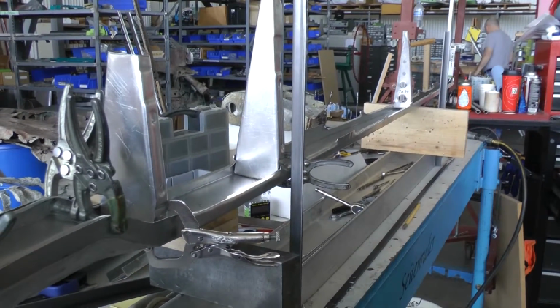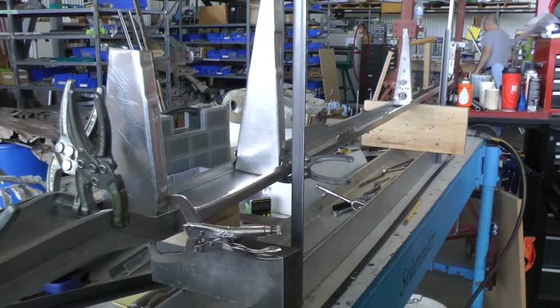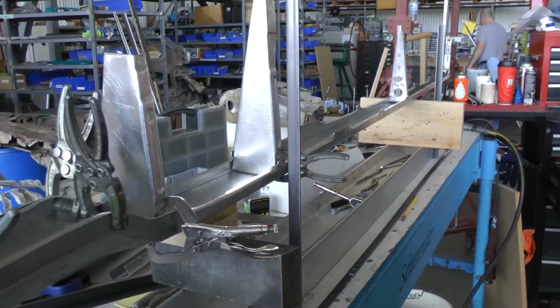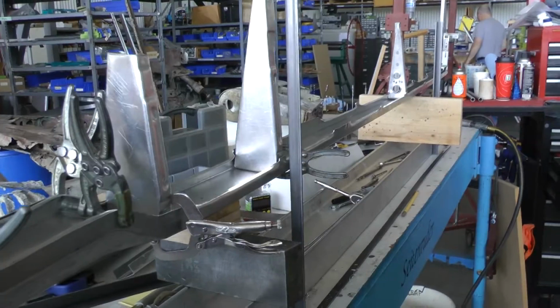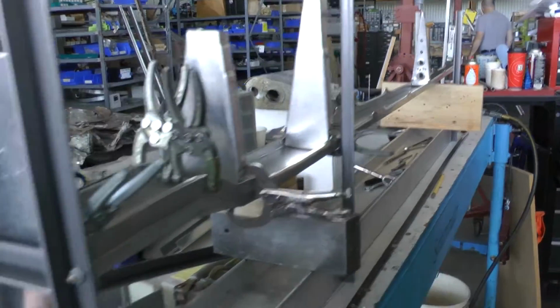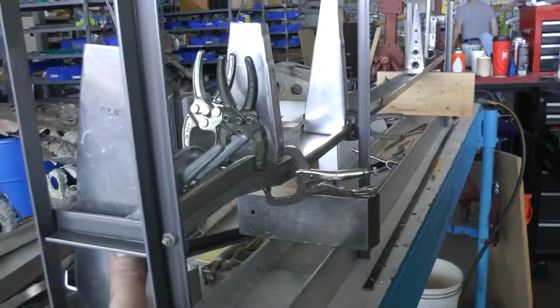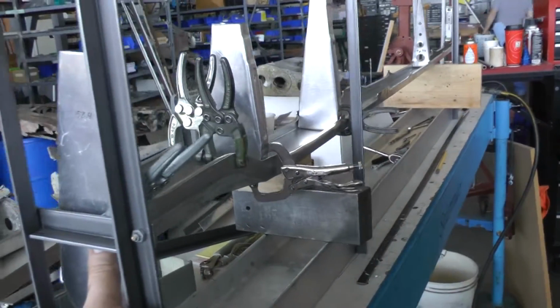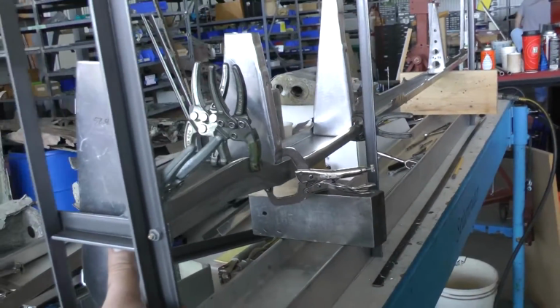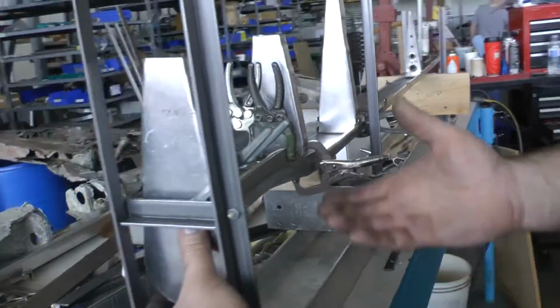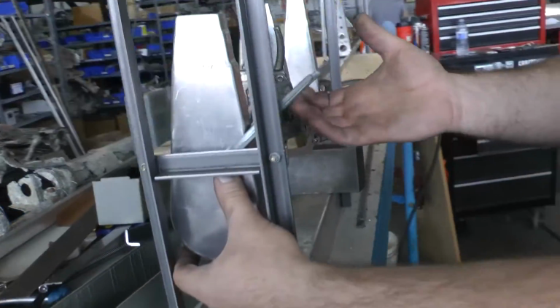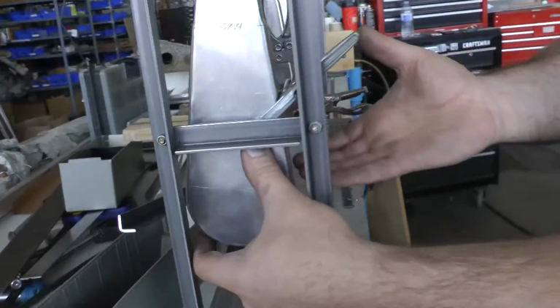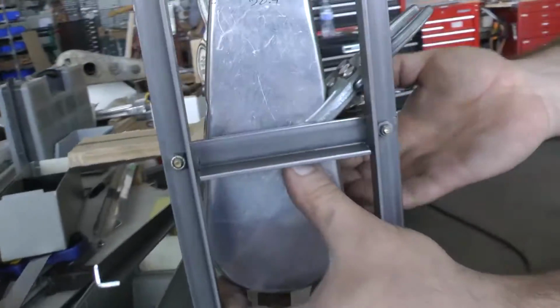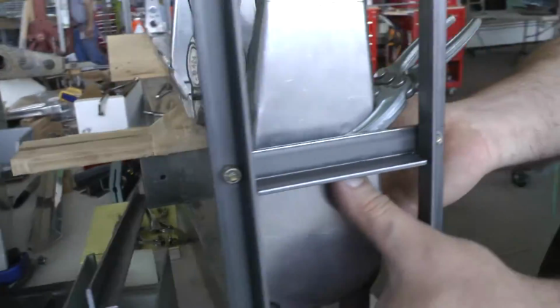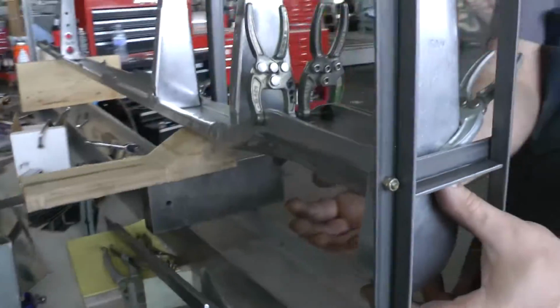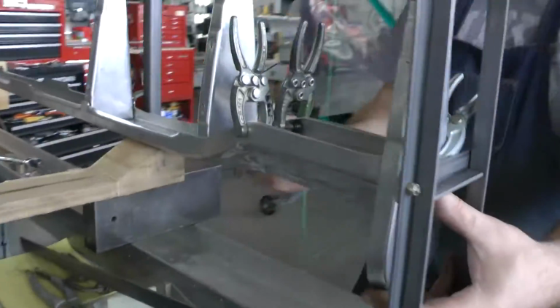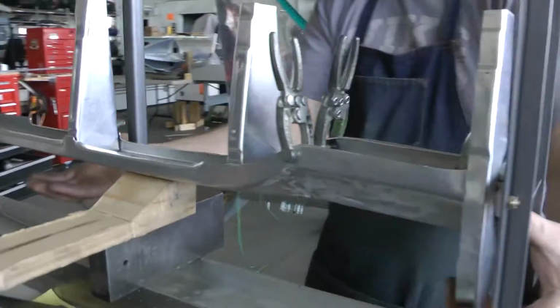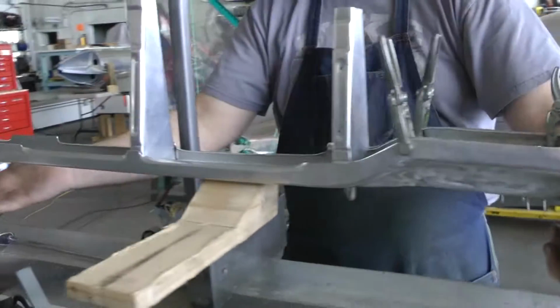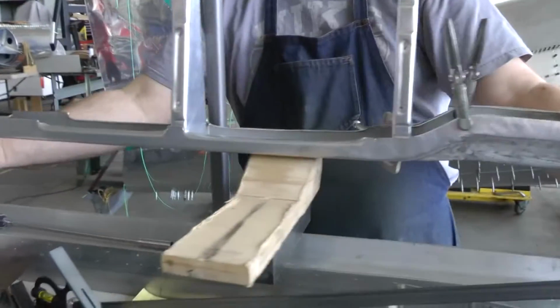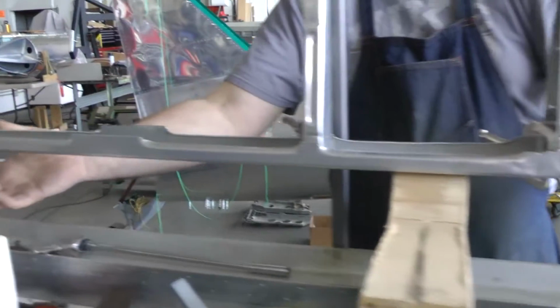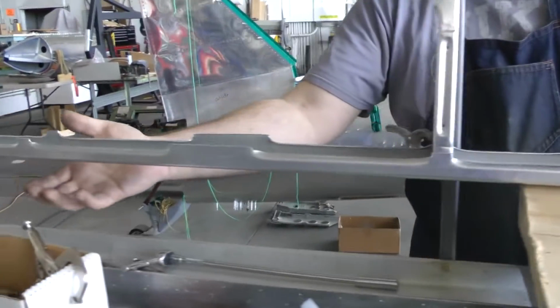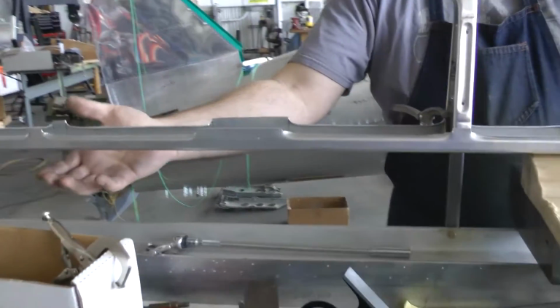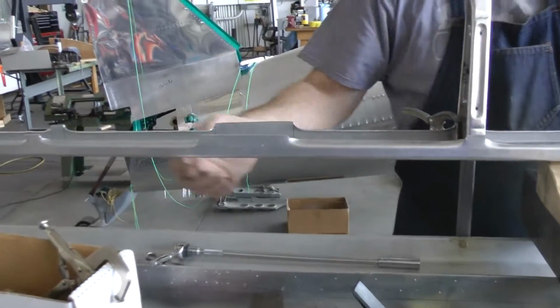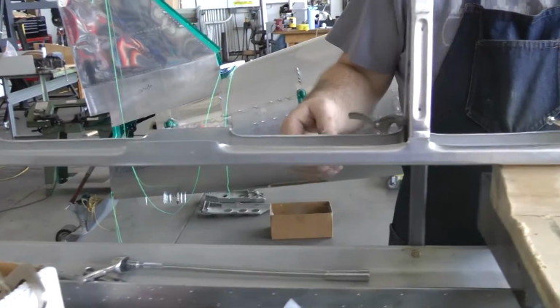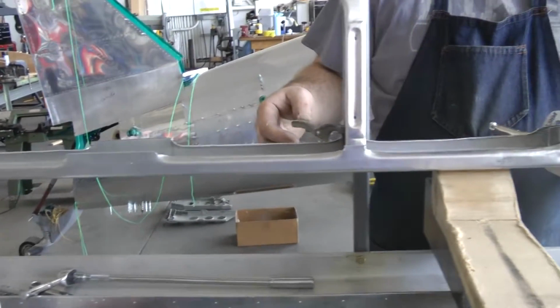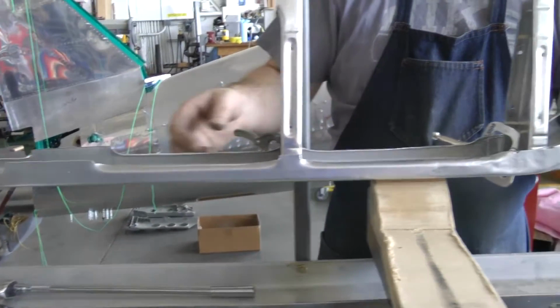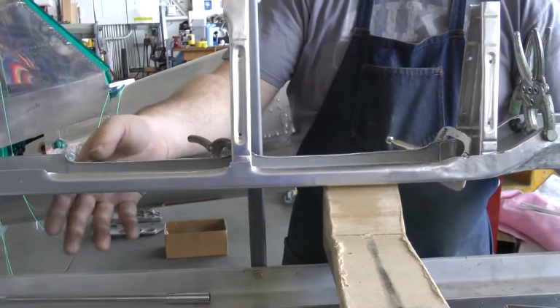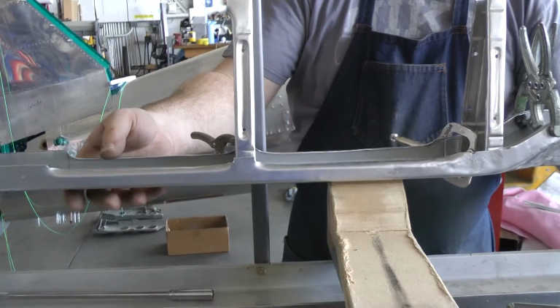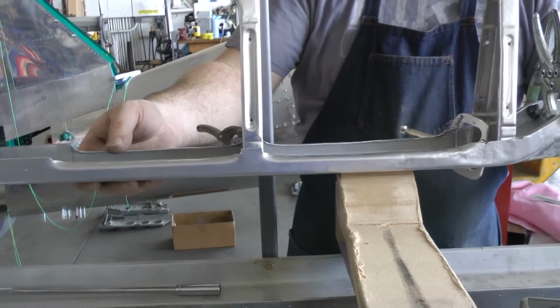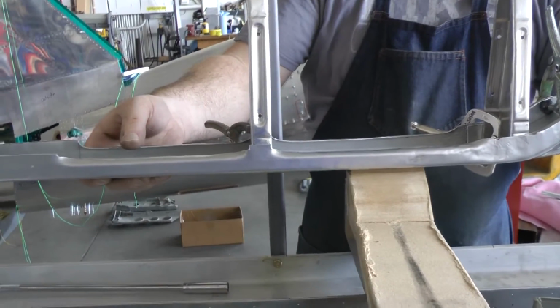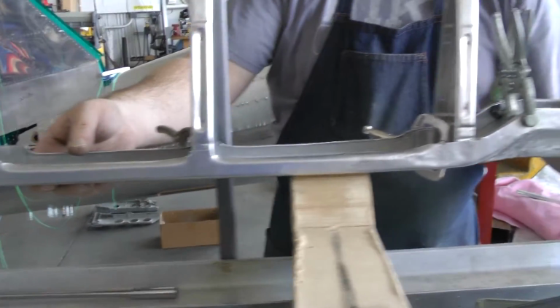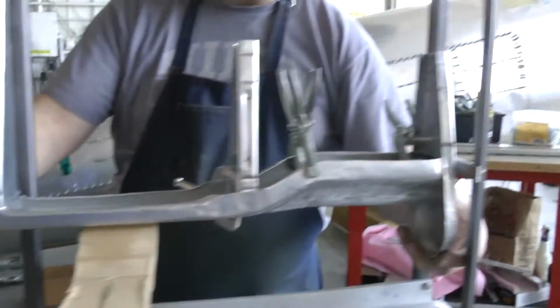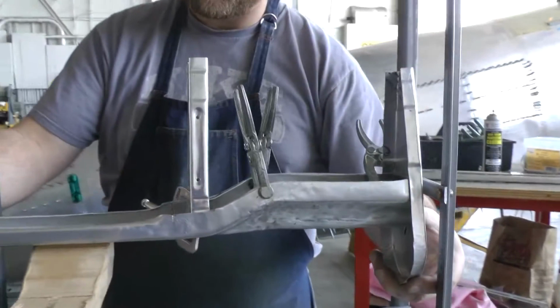I'm trying to be smart and build it so that when it's in there and held, I can slide the leading edge skins in and secure them in place without having to take it completely out of the jig or take the jig completely apart.